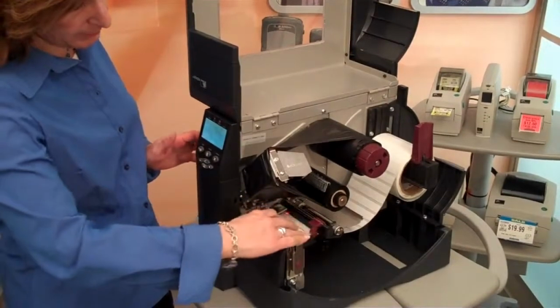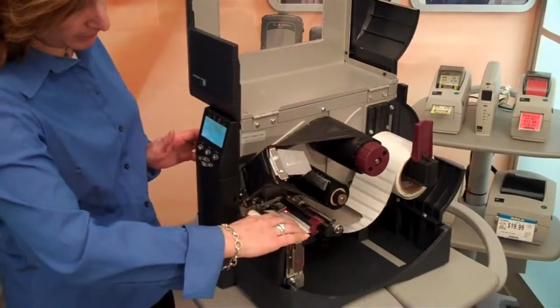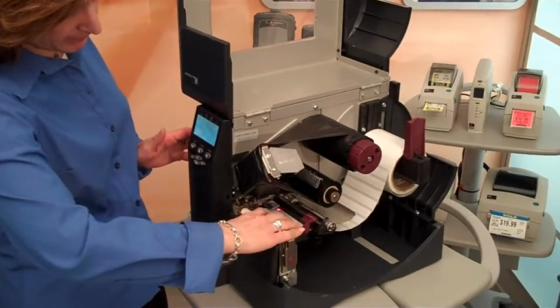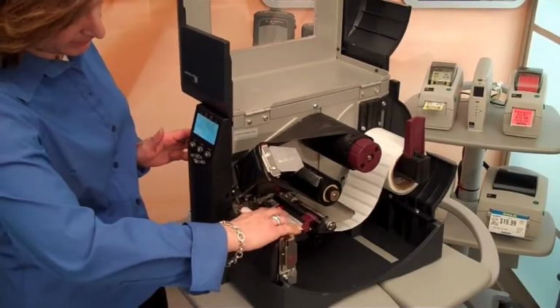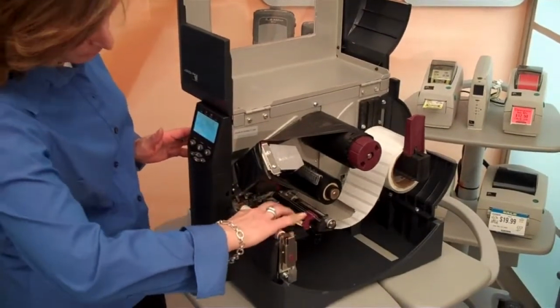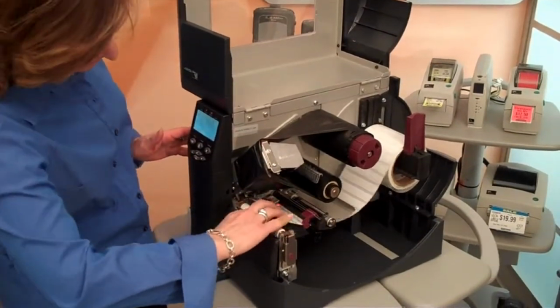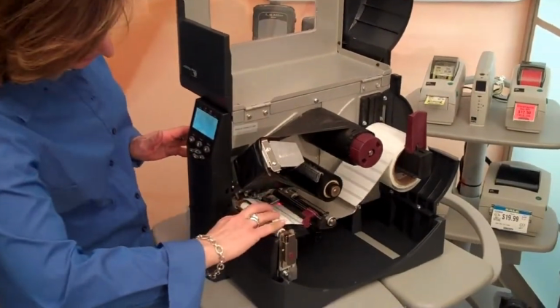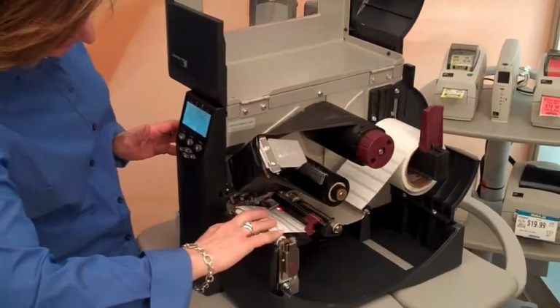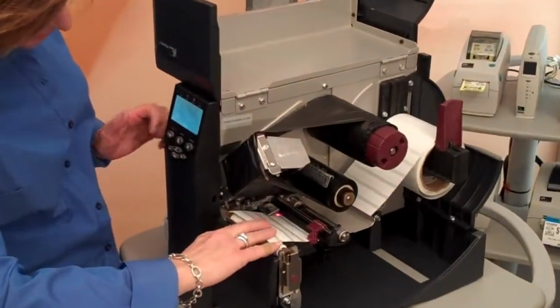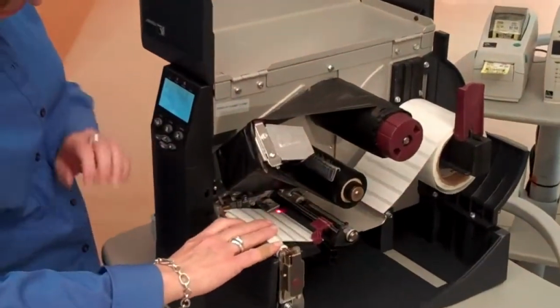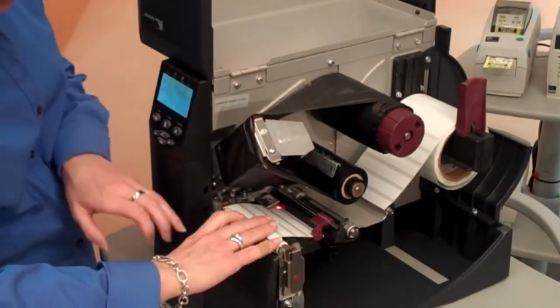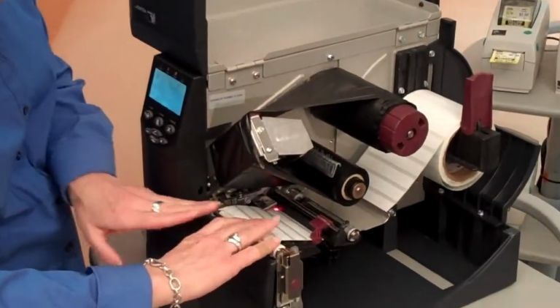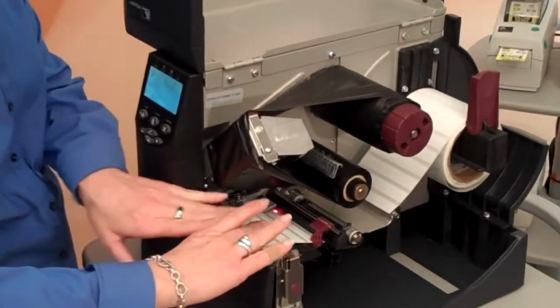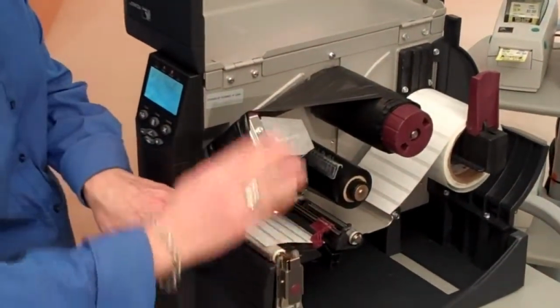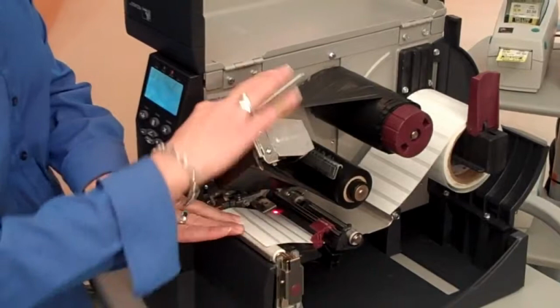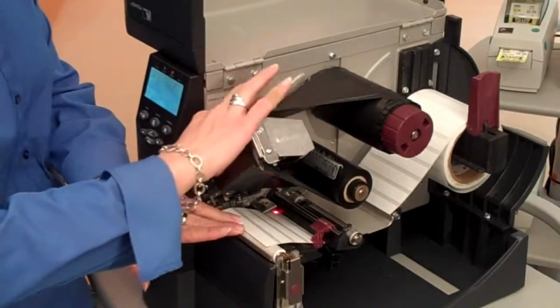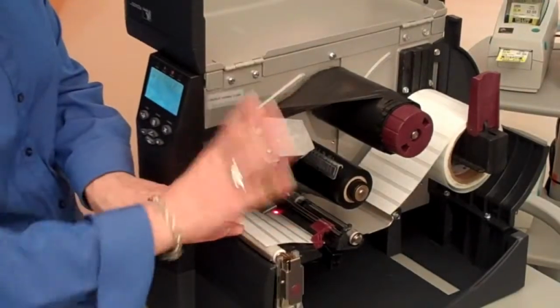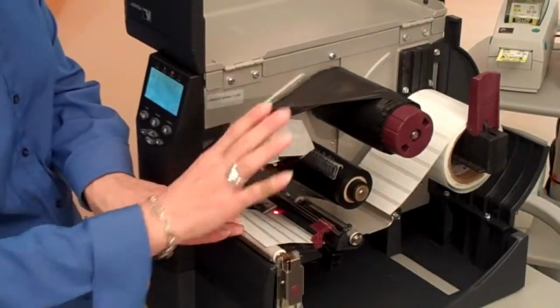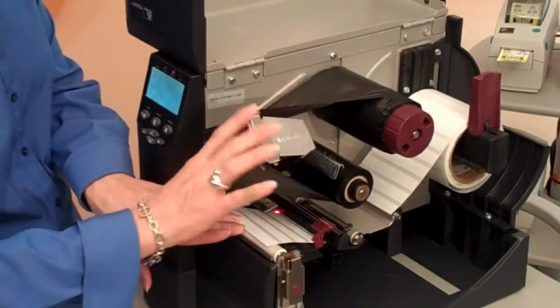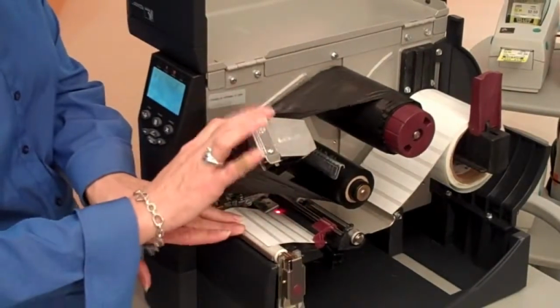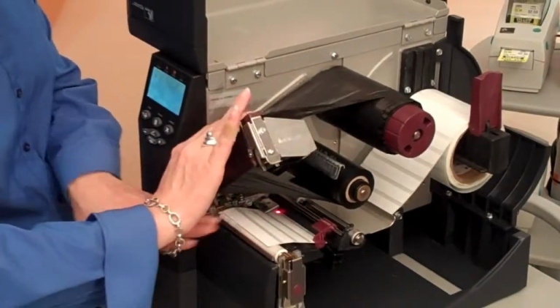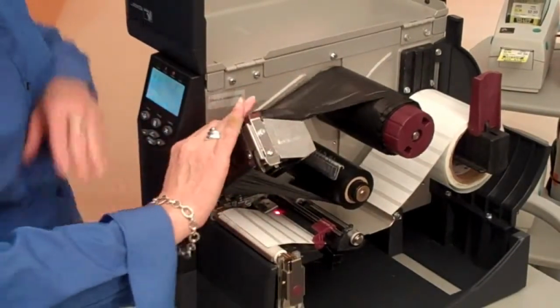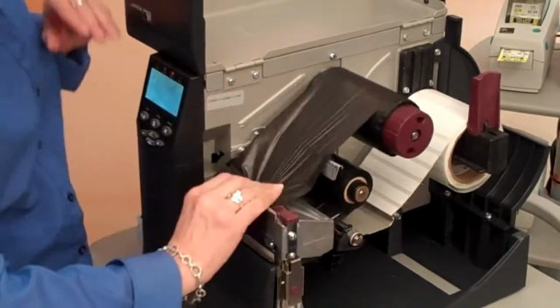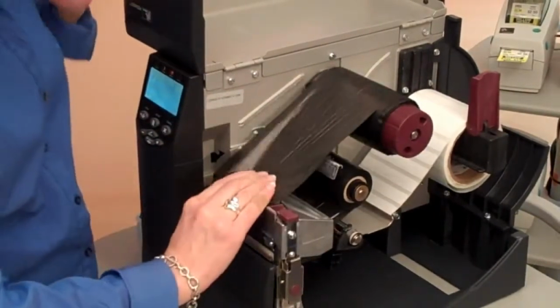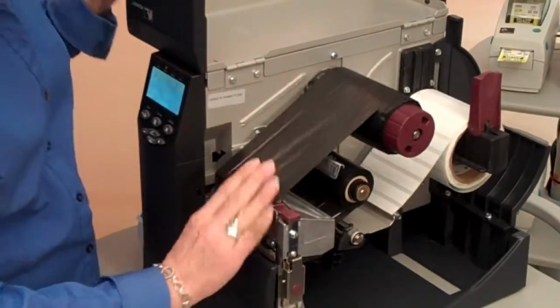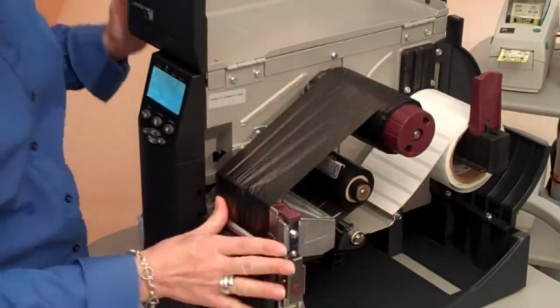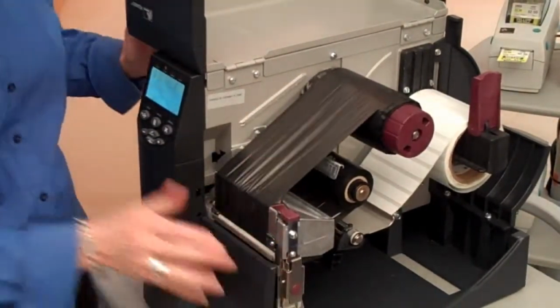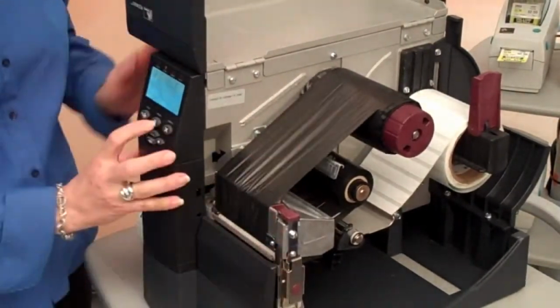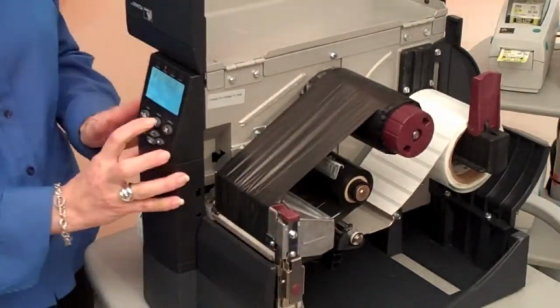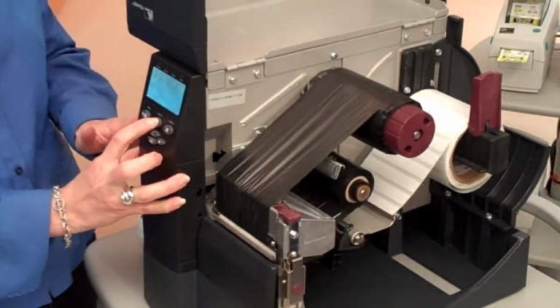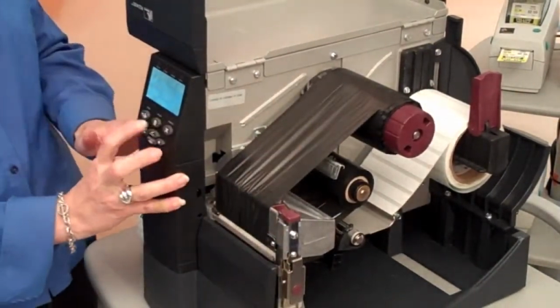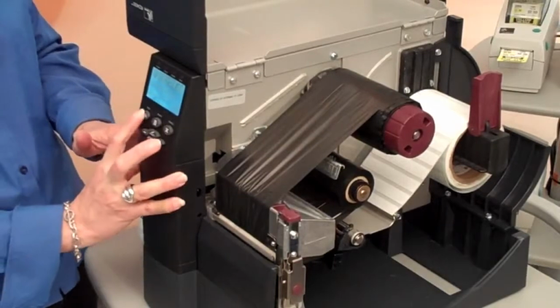I'm going to go ahead and move the labels to the print line, close the print head.